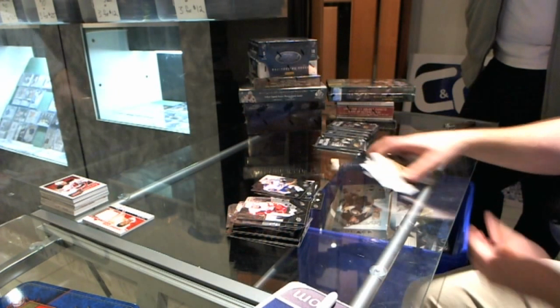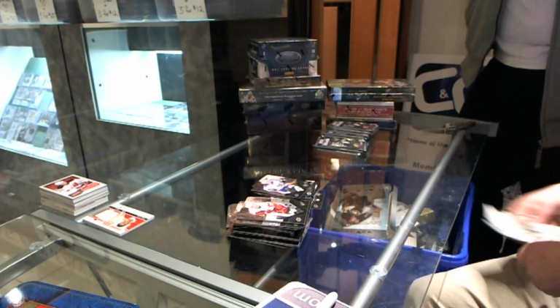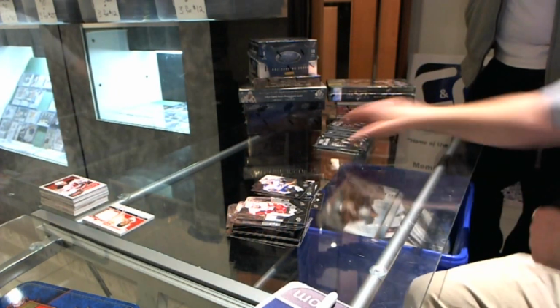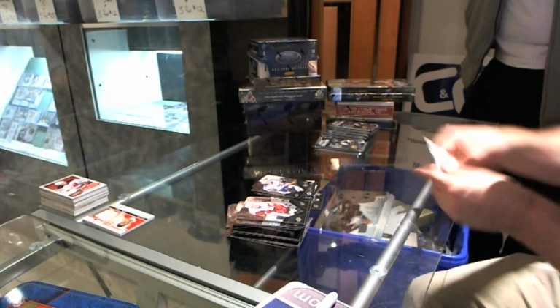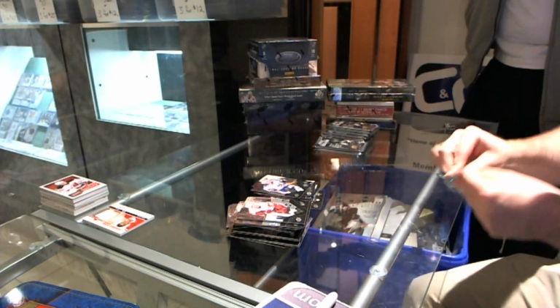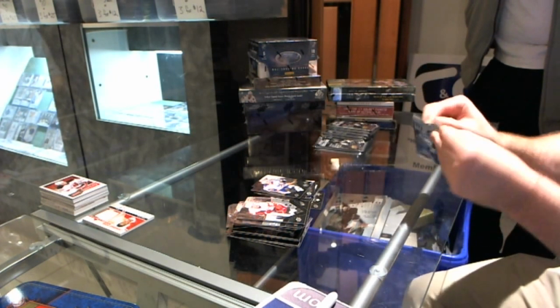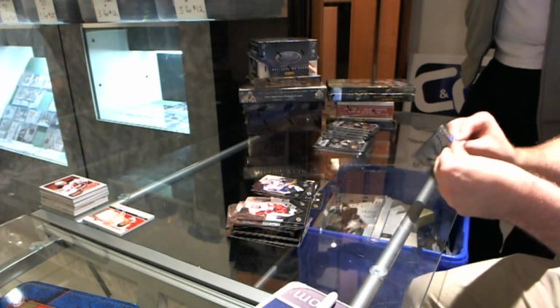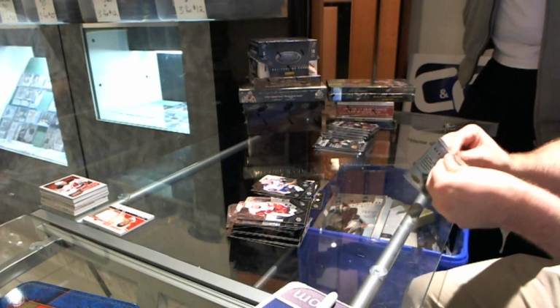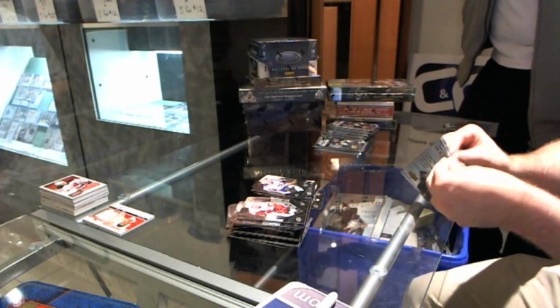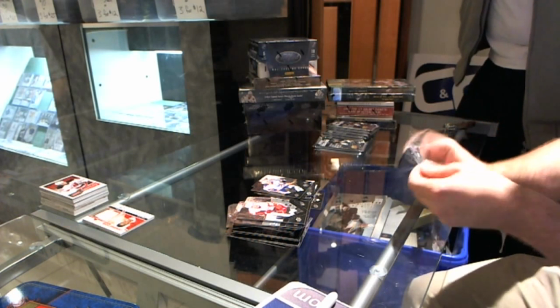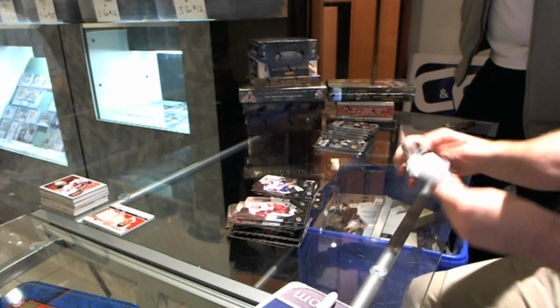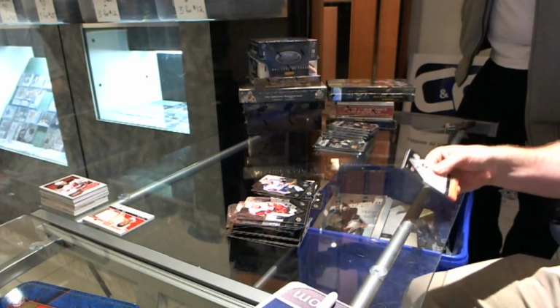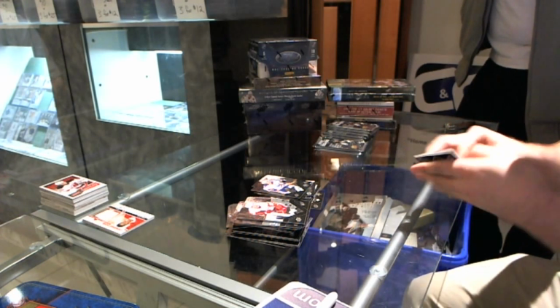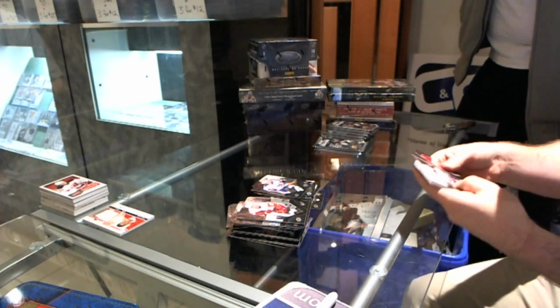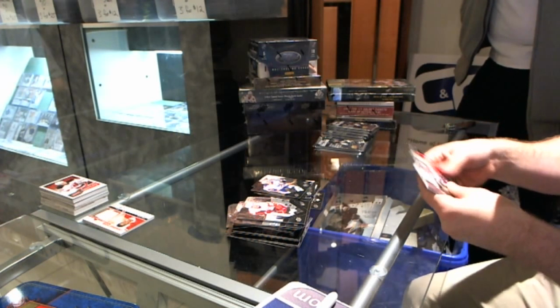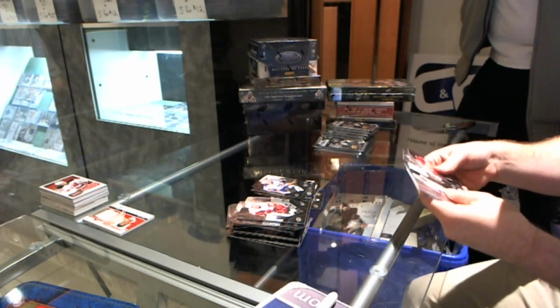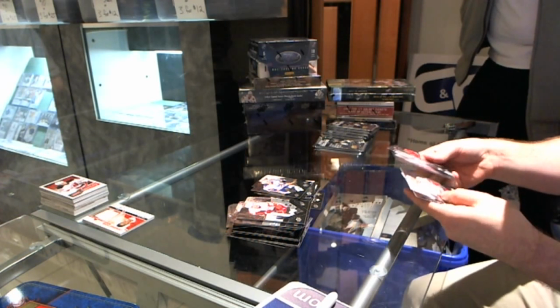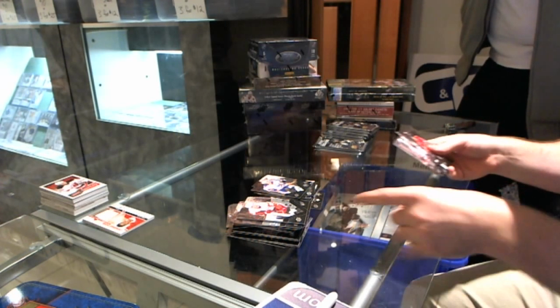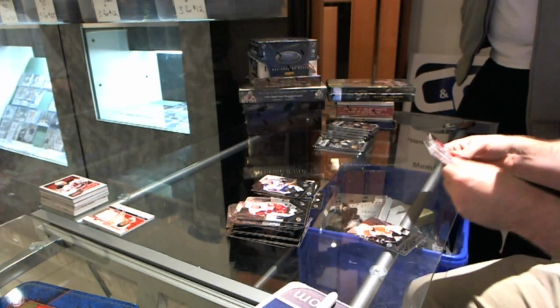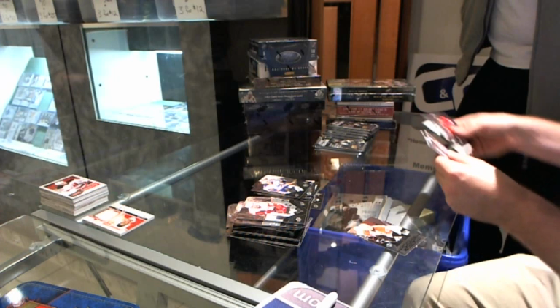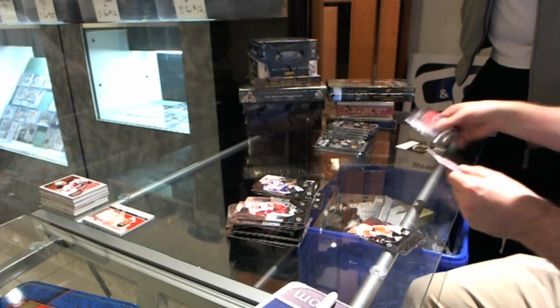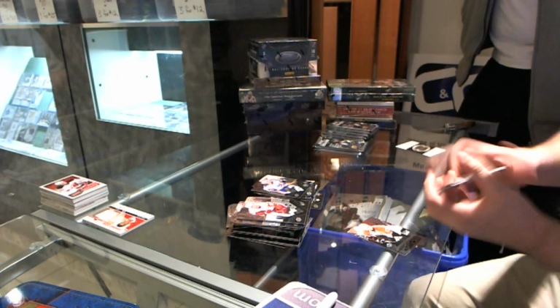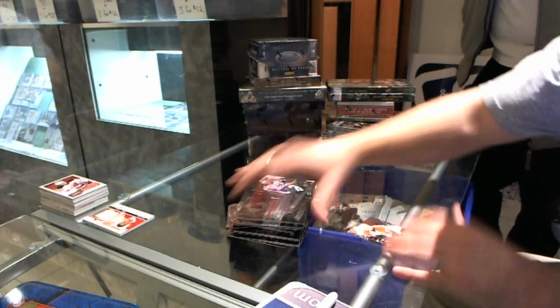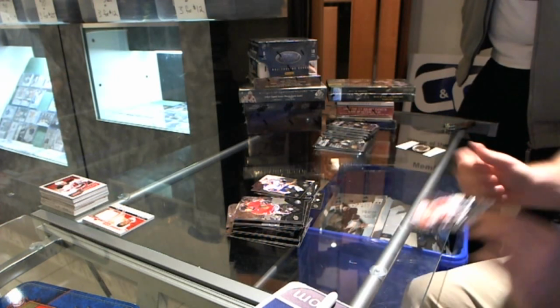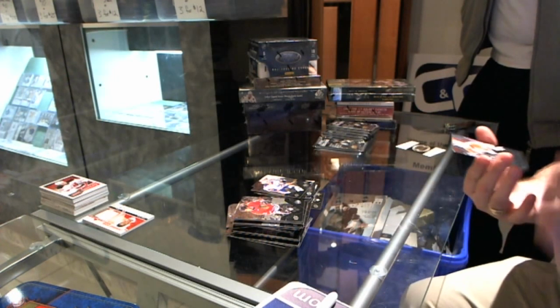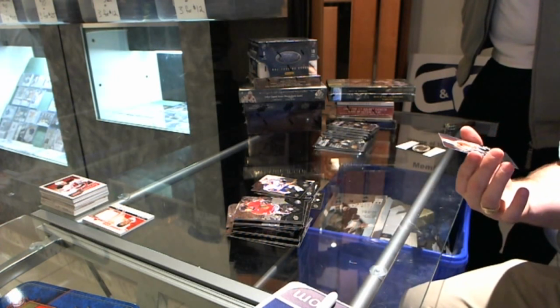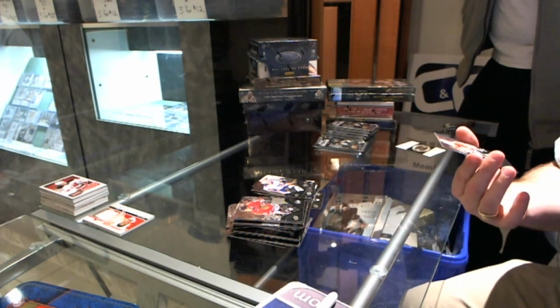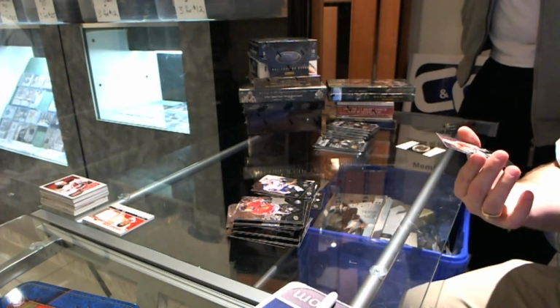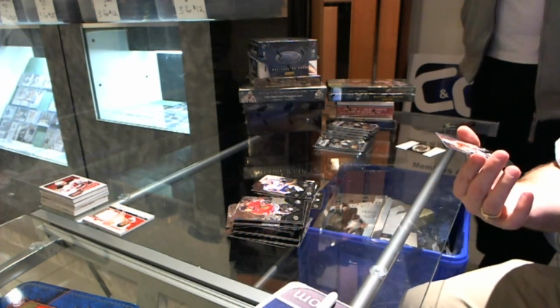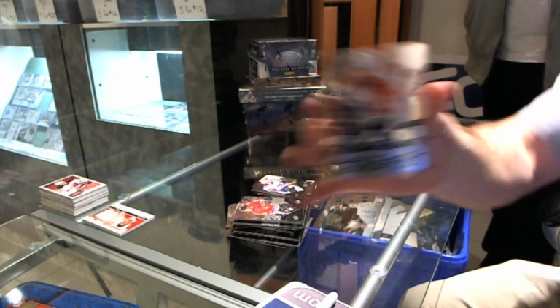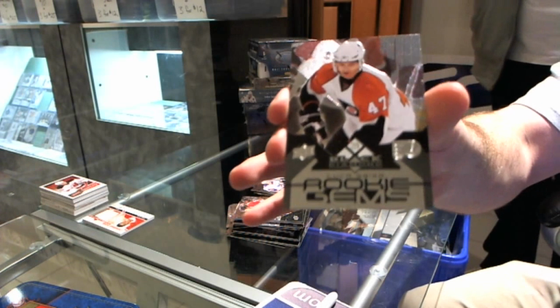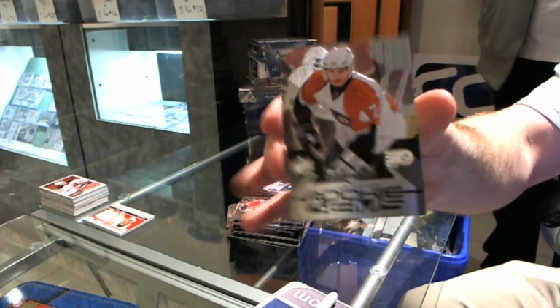Quad diamond for the Edmonton Oilers — quad diamond, Wayne Gretzky! Nice, that's cool, it works.